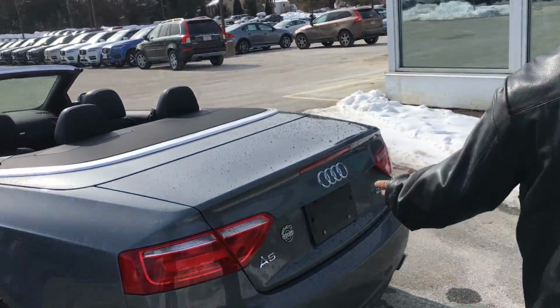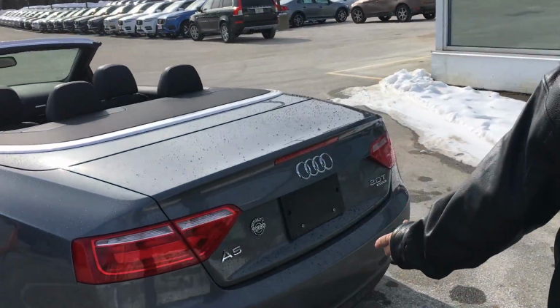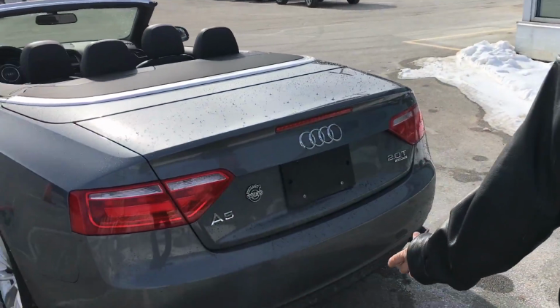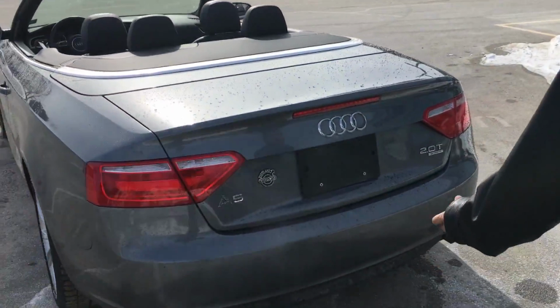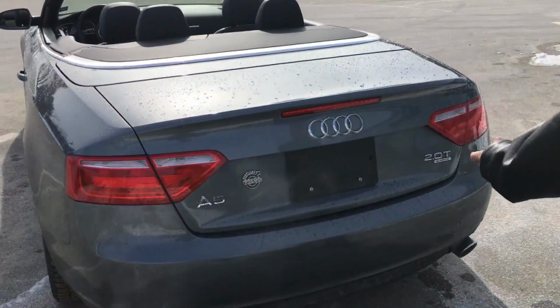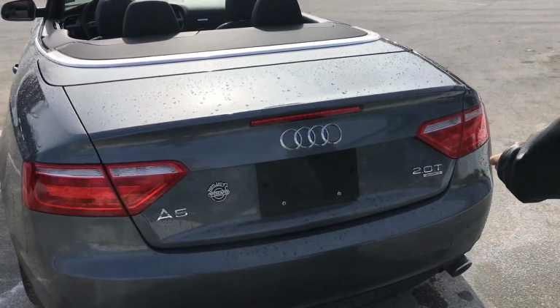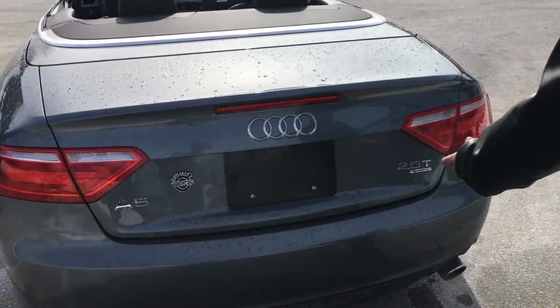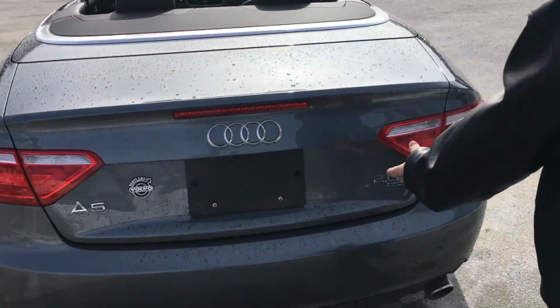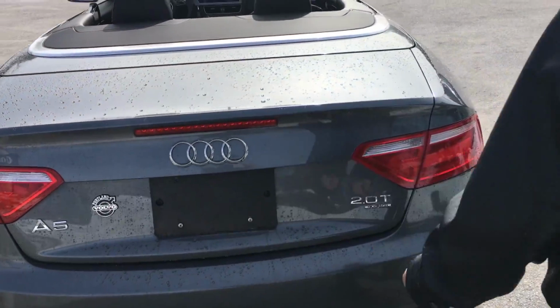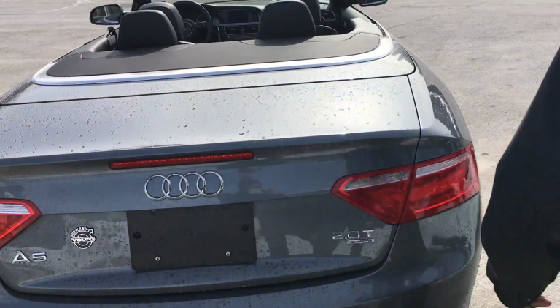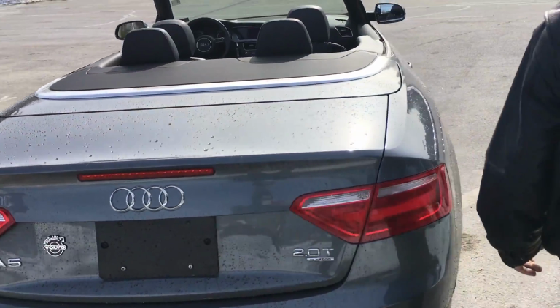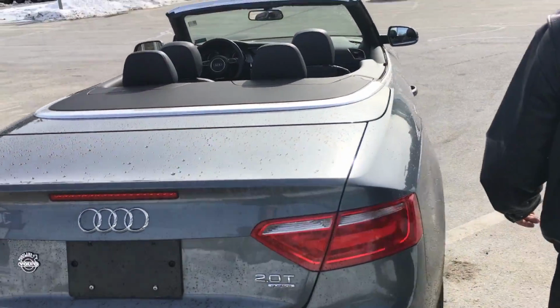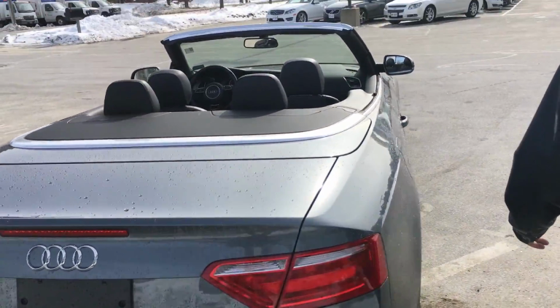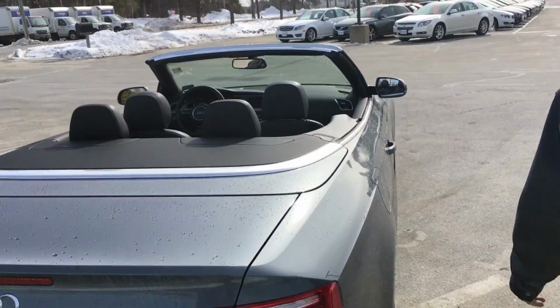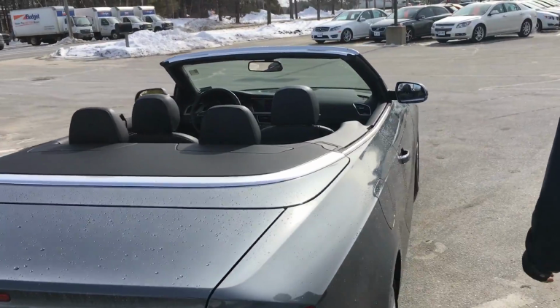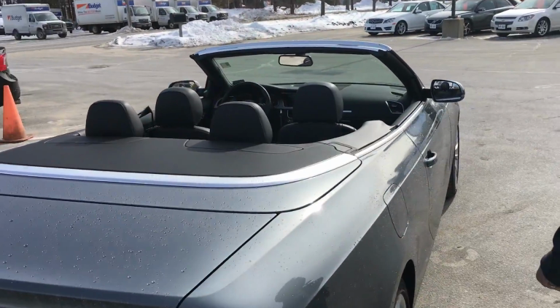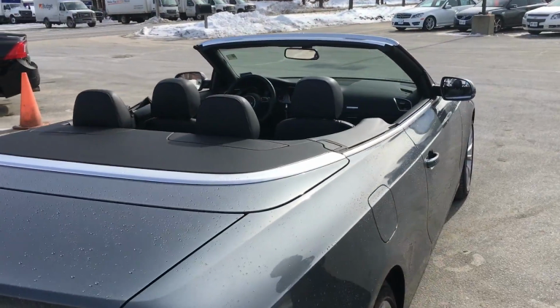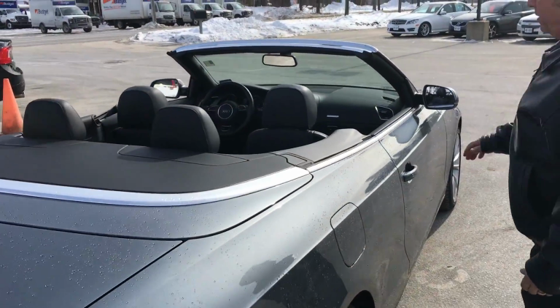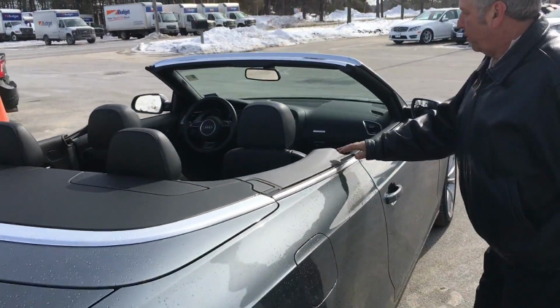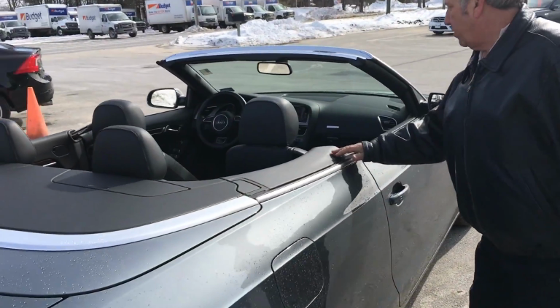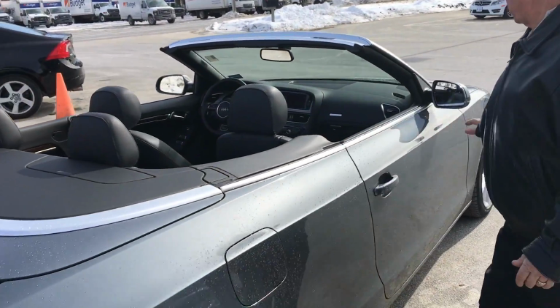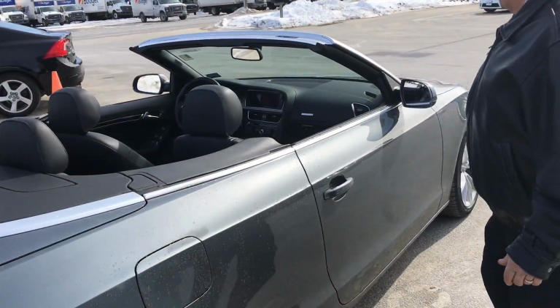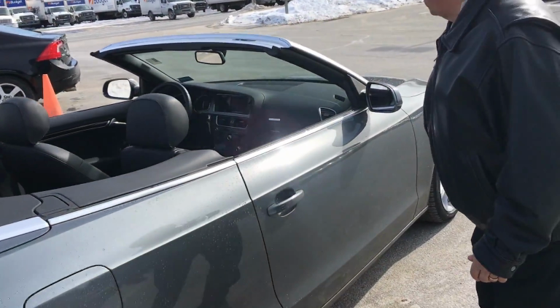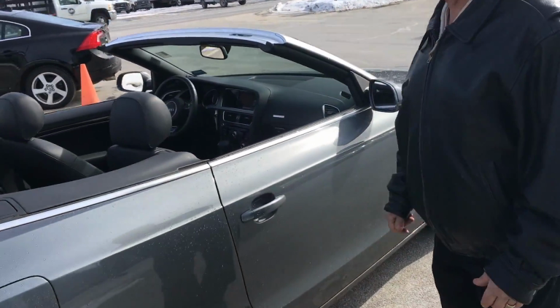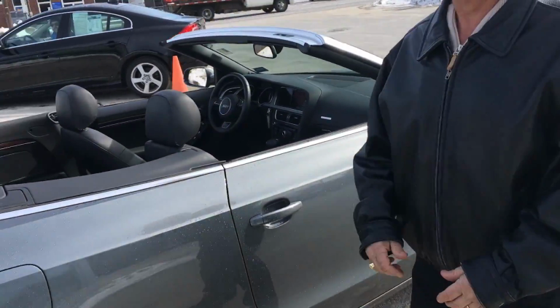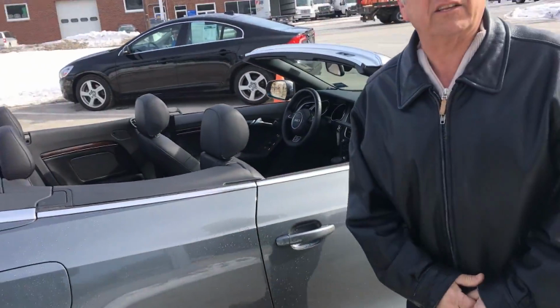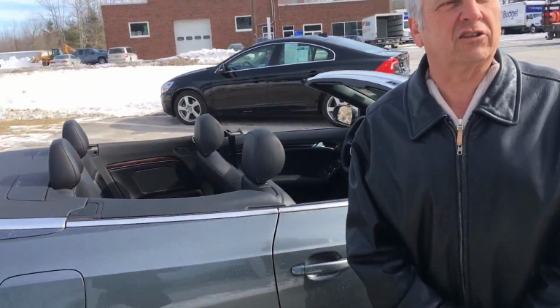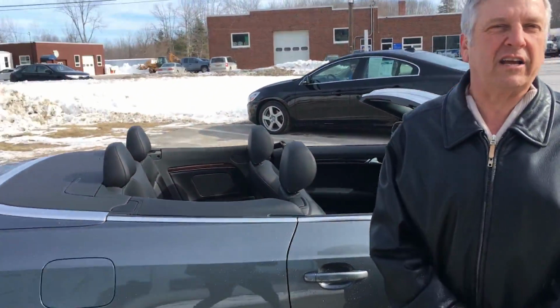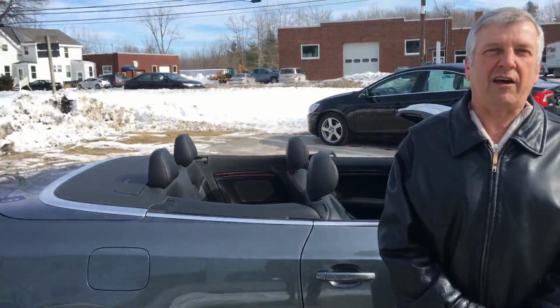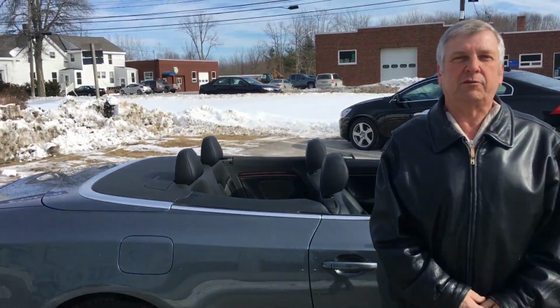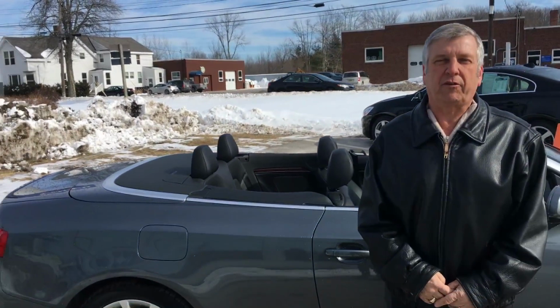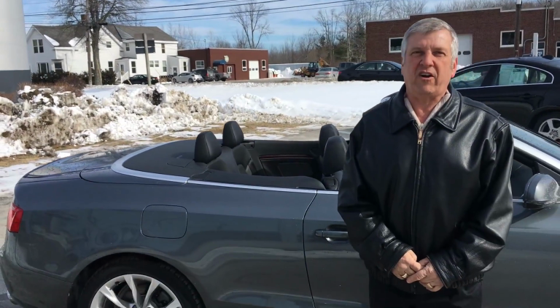Nice back Audi emblems, quattro all-wheel drive, A5. Beautiful. If you'd like to schedule a test drive on this beautiful A5,